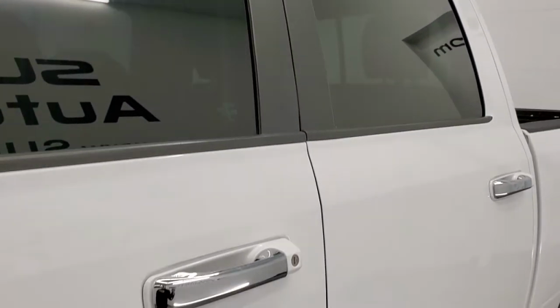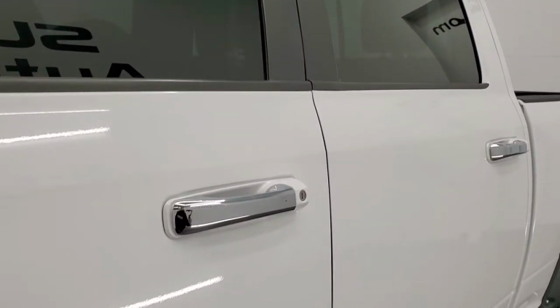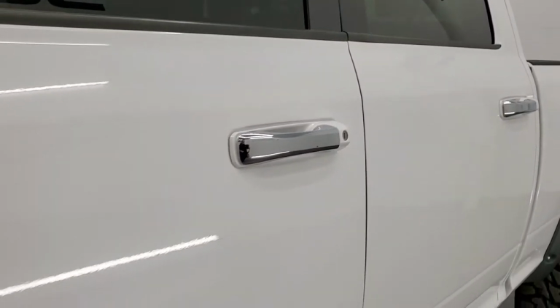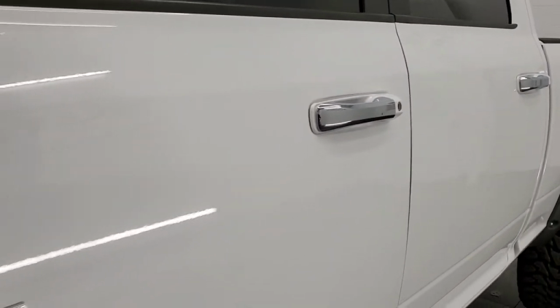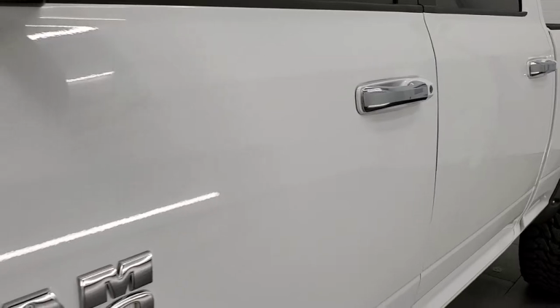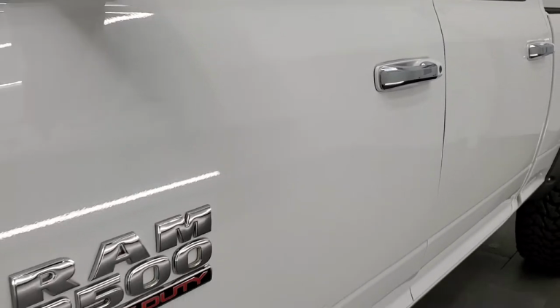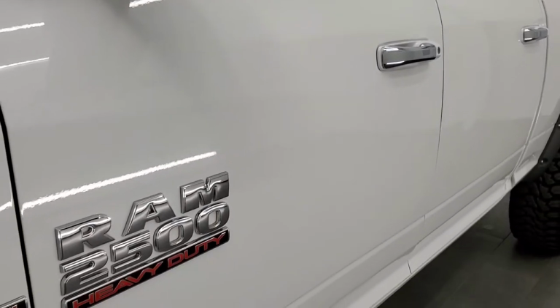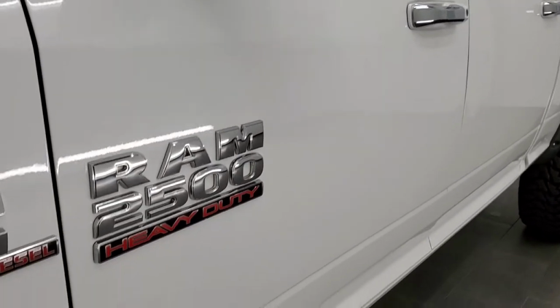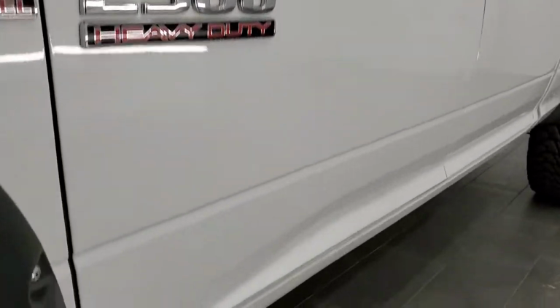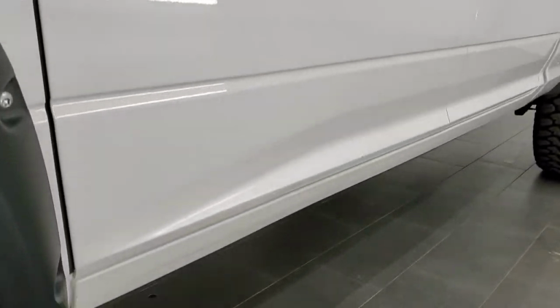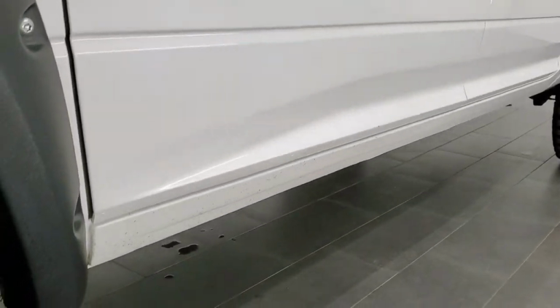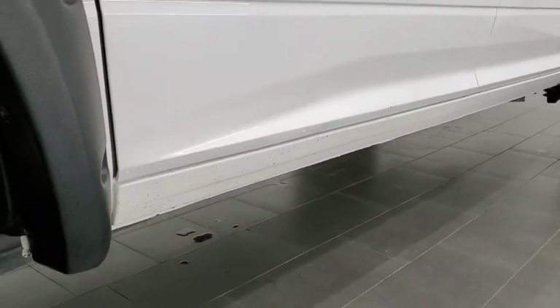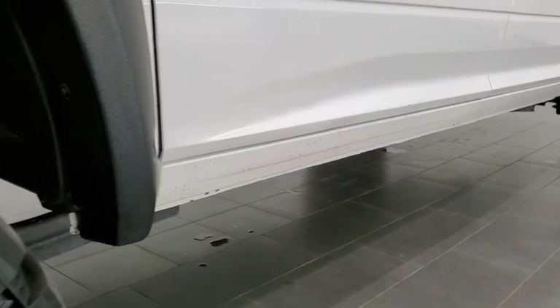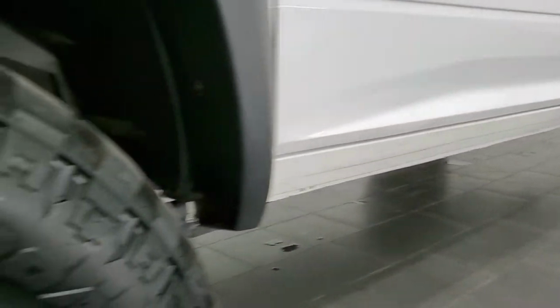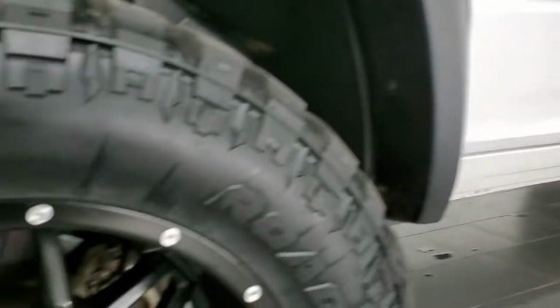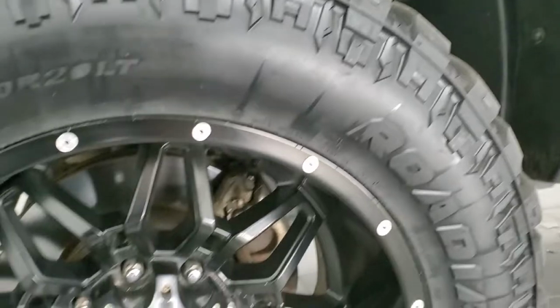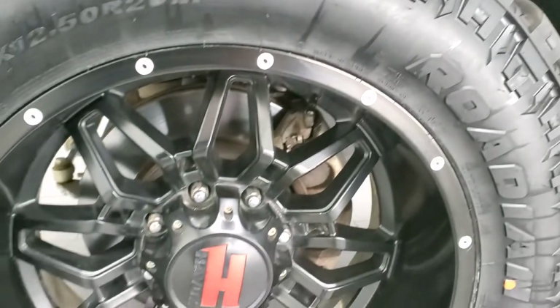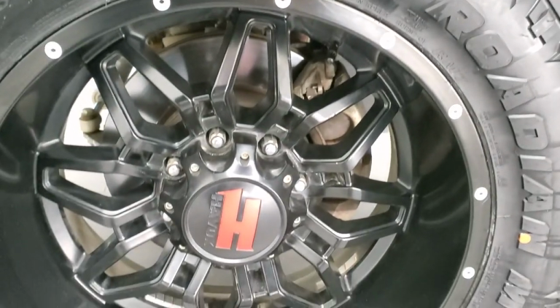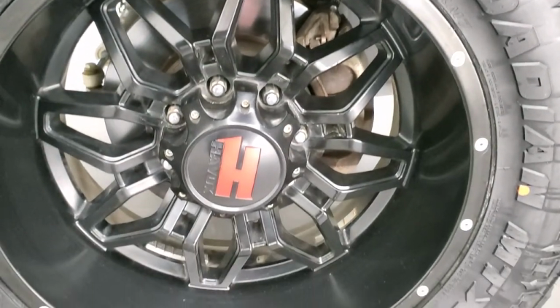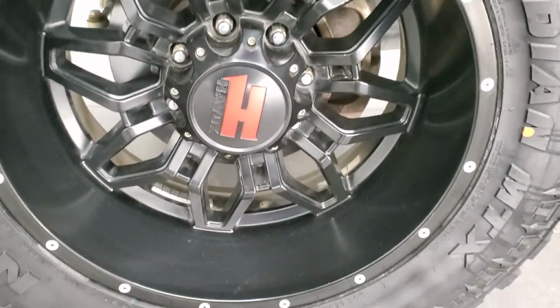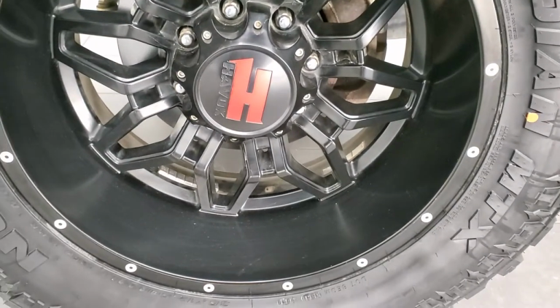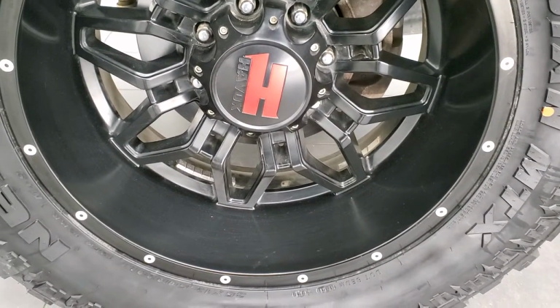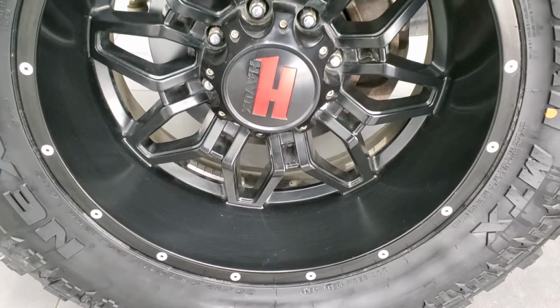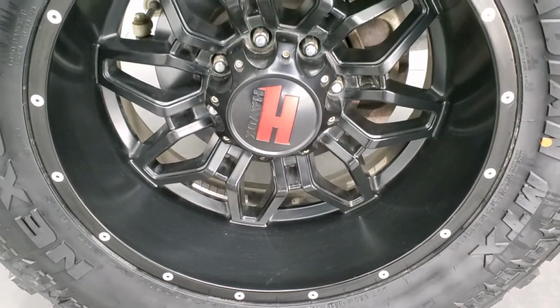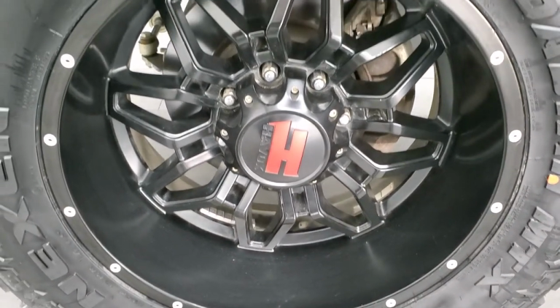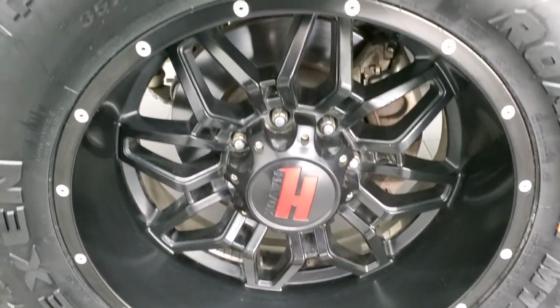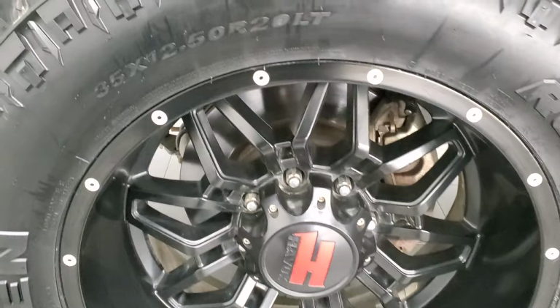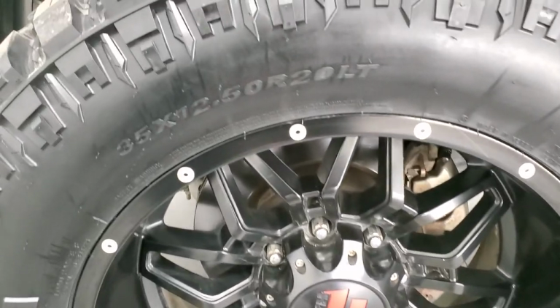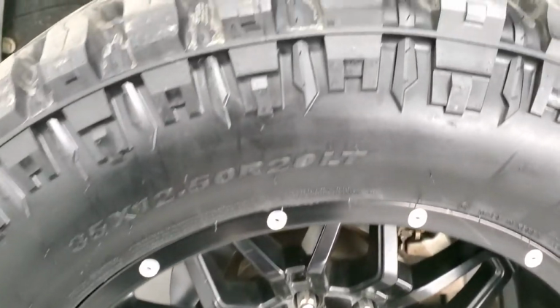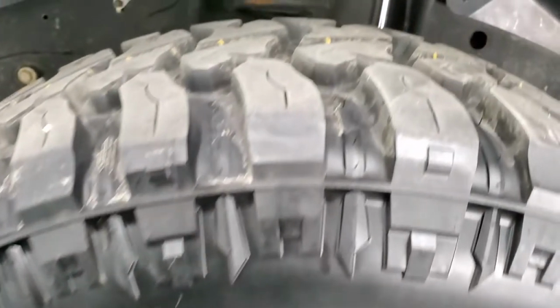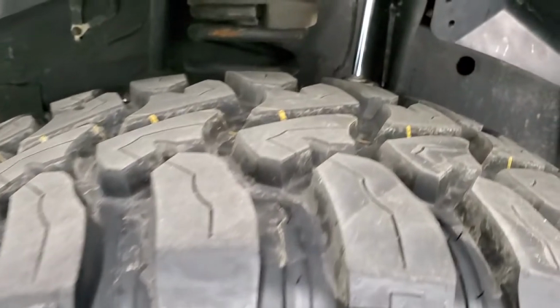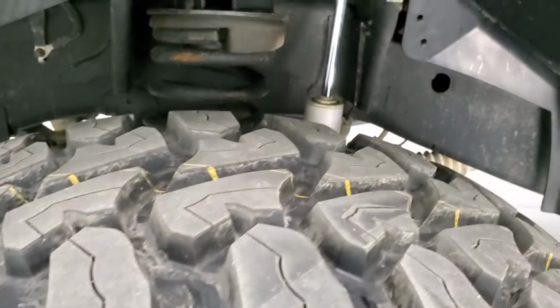If you would like to check out all the photos on this truck, in the upper right hand part of your screen there is a link to our website. Click that and check us out there. It comes with Havoc 20 inch painted alloy rims and brand new Nexen Rodian 35x12.5 R20 LT tires.